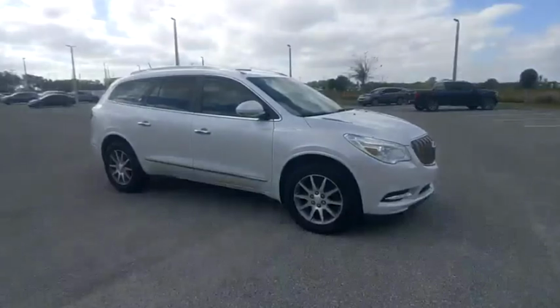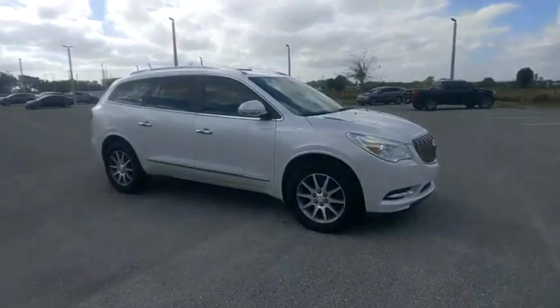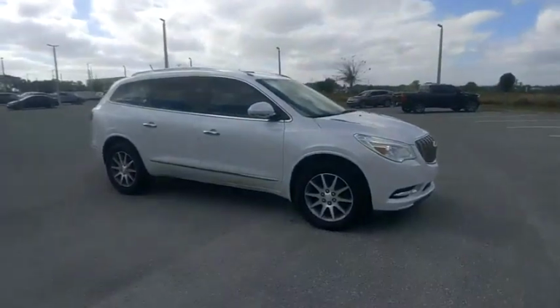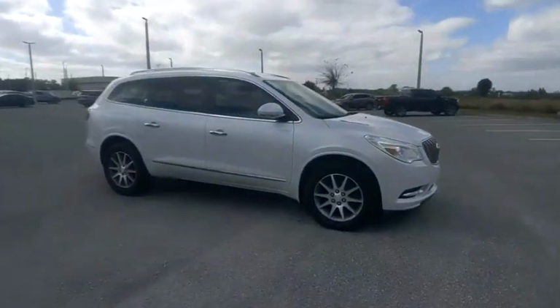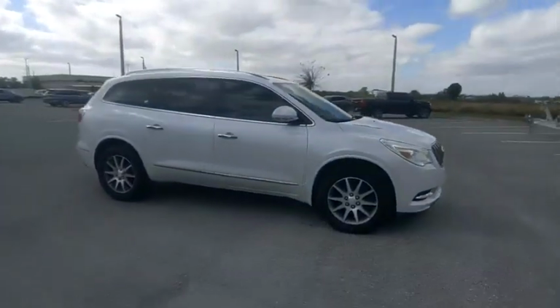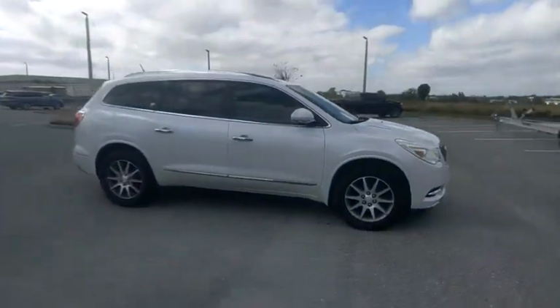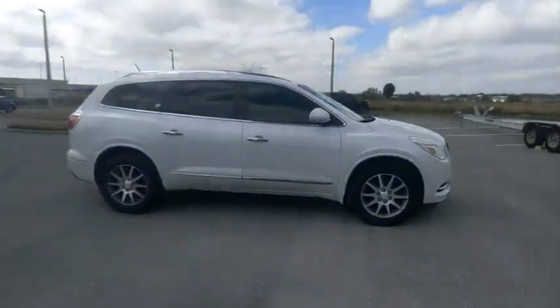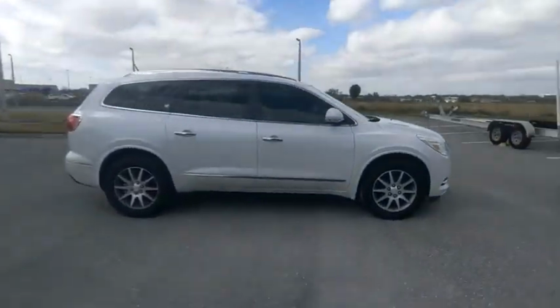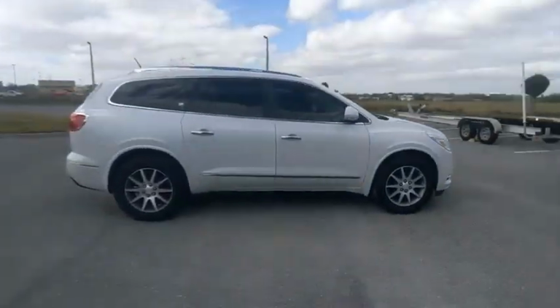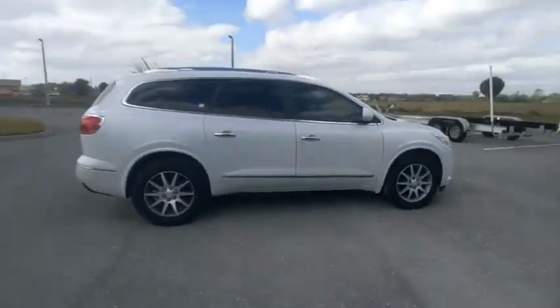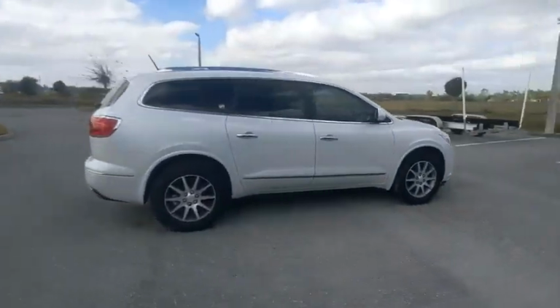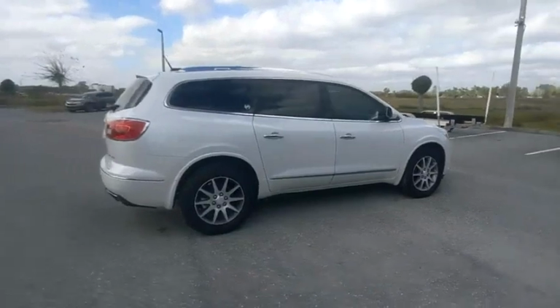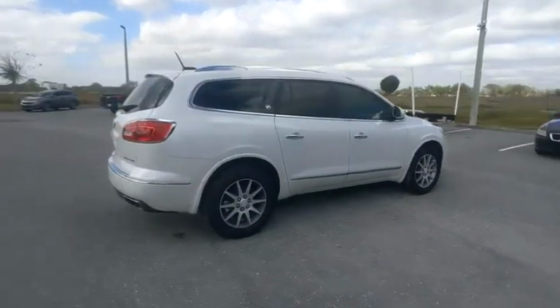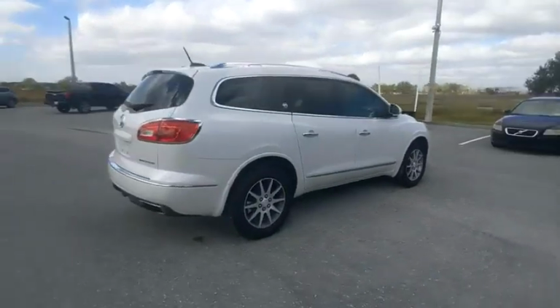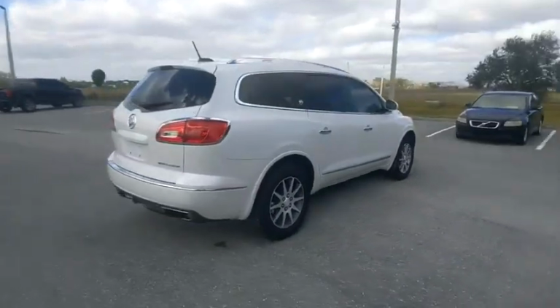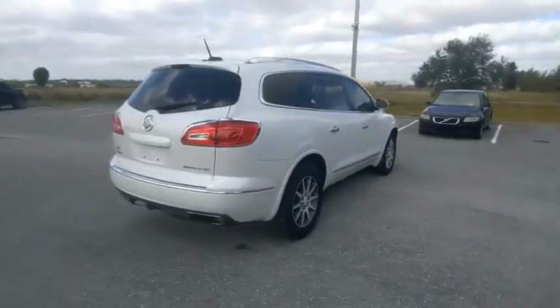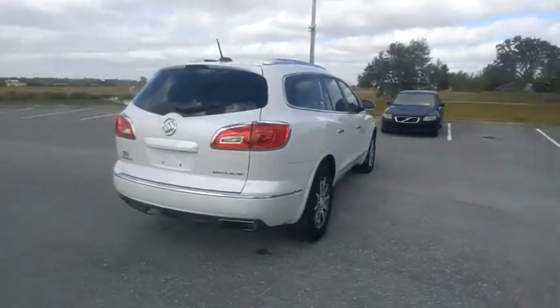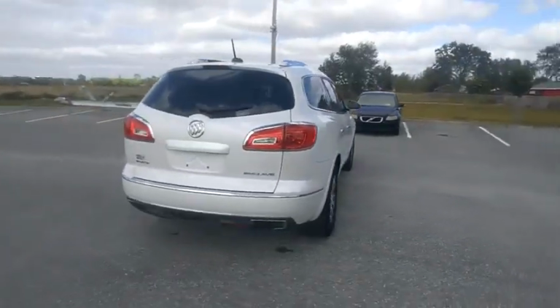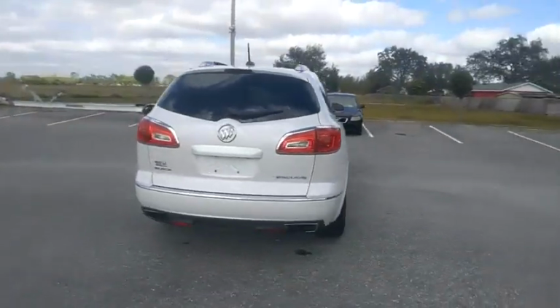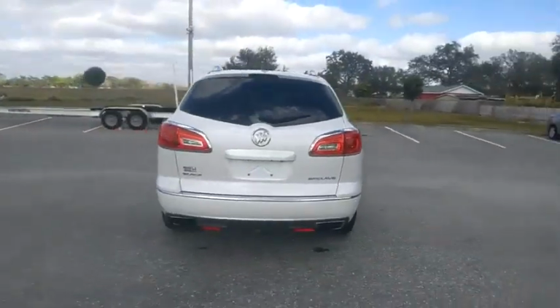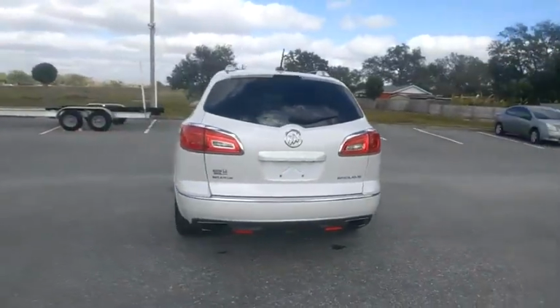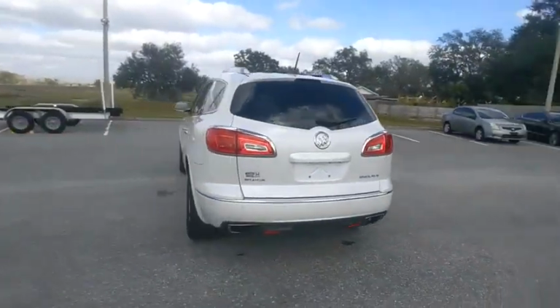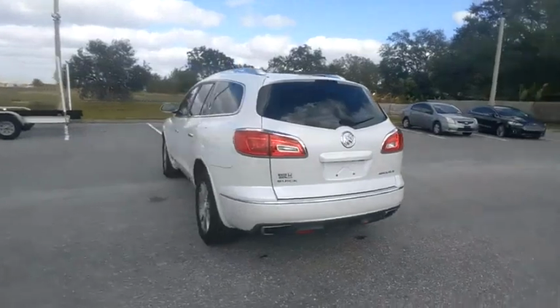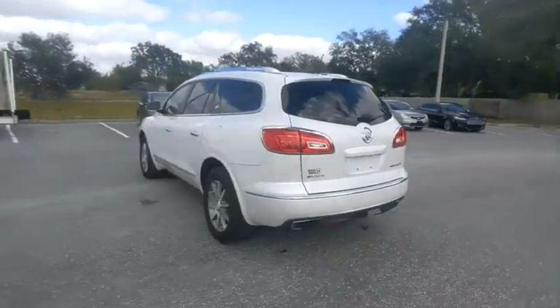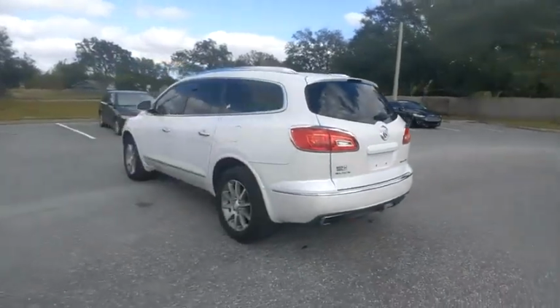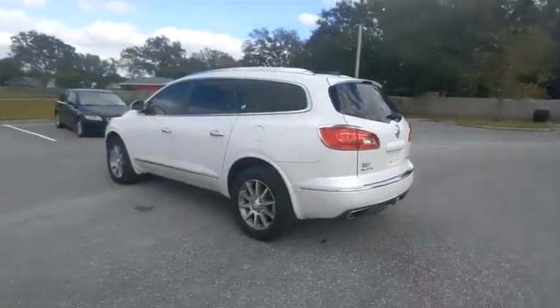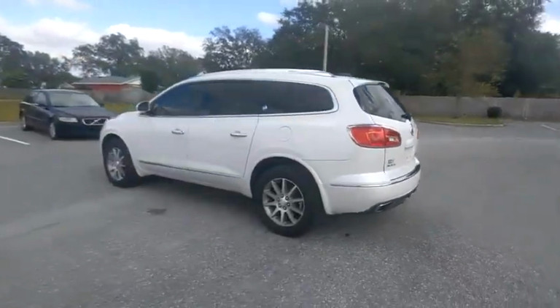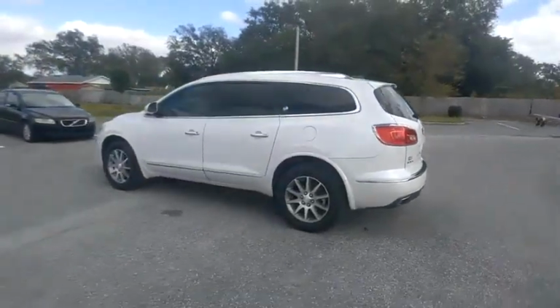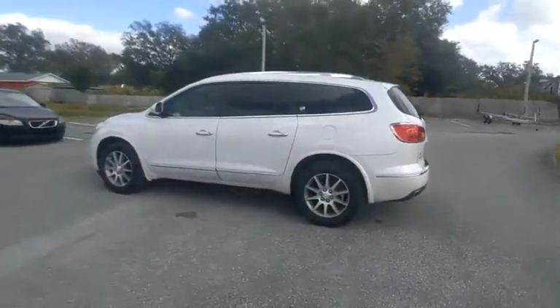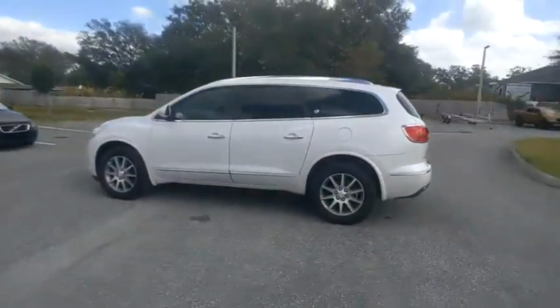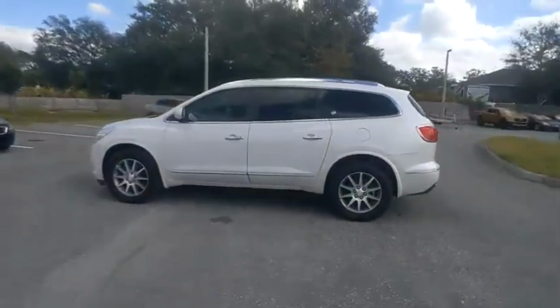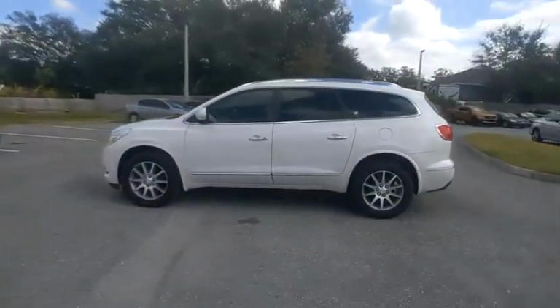Stop by and take a look at the 2017 Enclave. The Enclave offers three rows of seats, standard, with seating for up to eight passengers. Not only is it roomy and stylish, but Buick really did its homework on this vehicle.